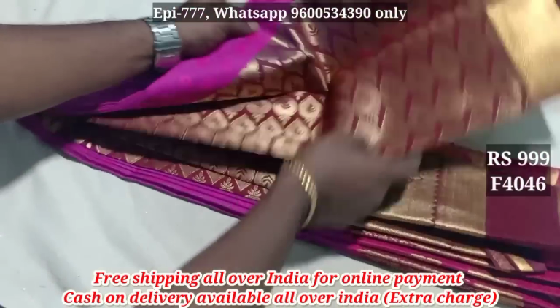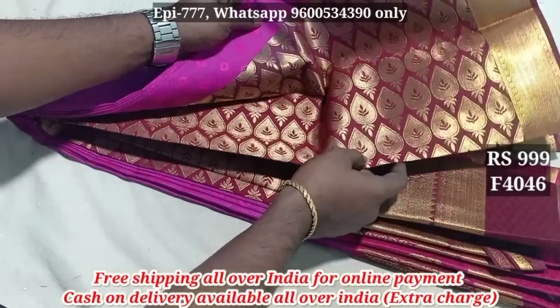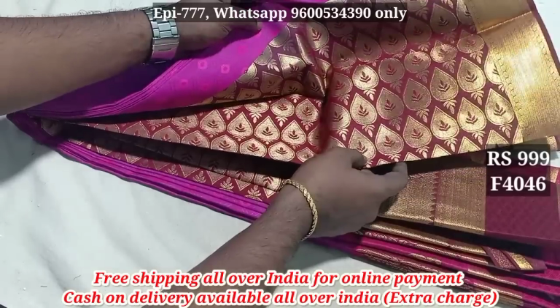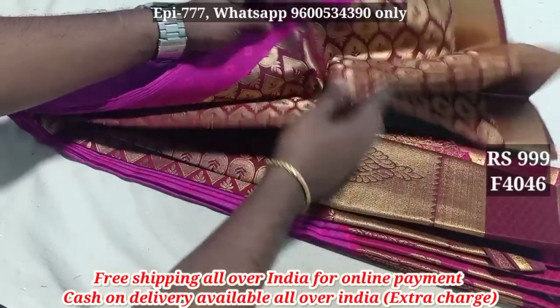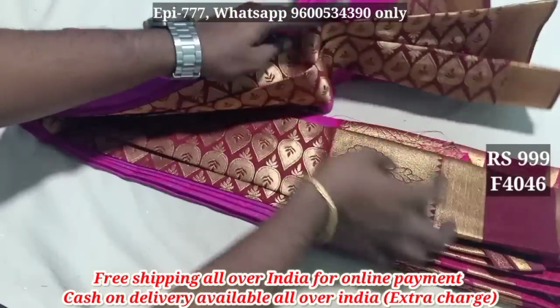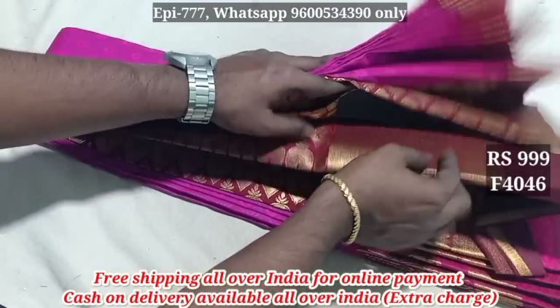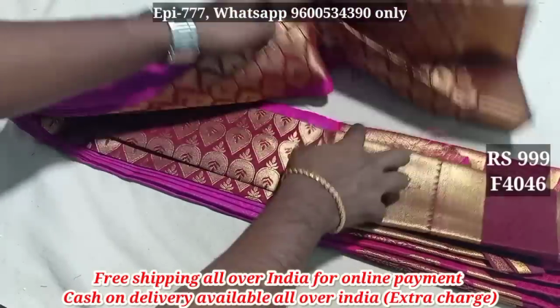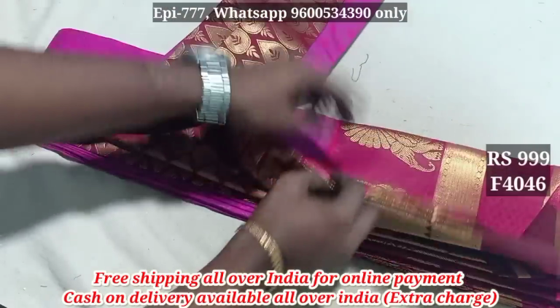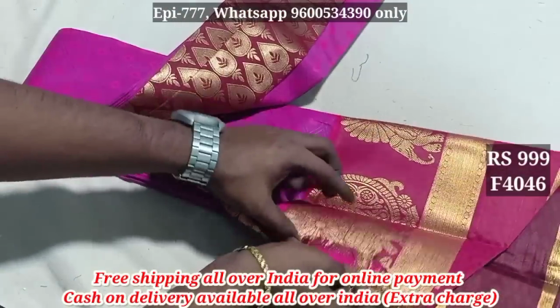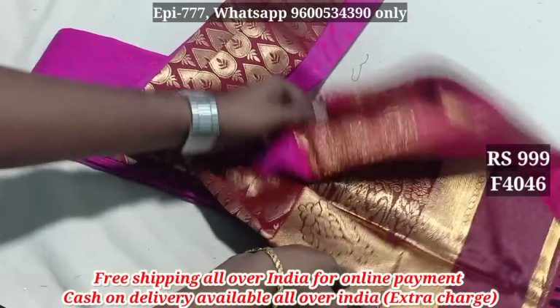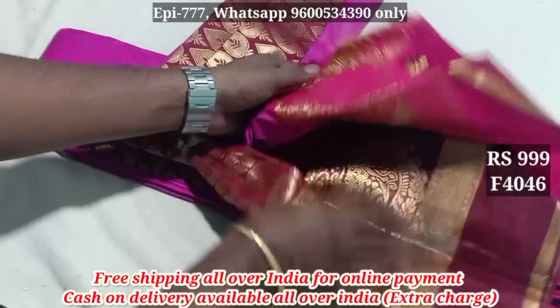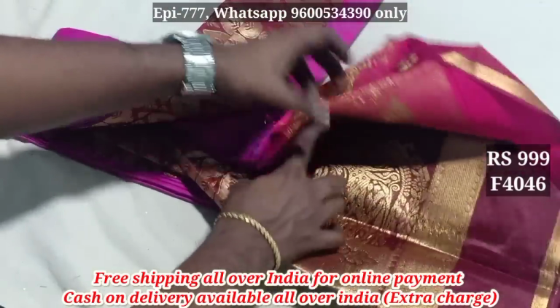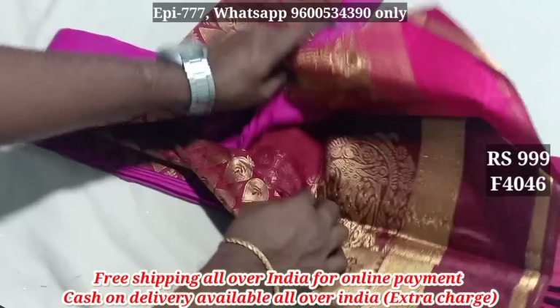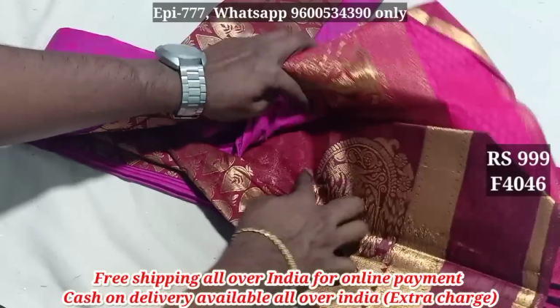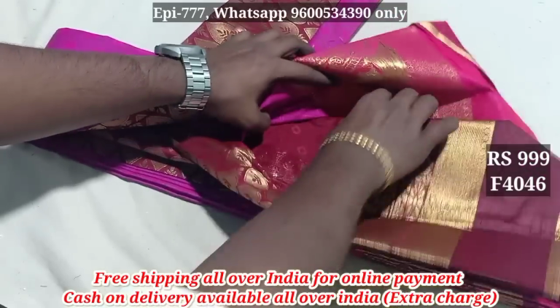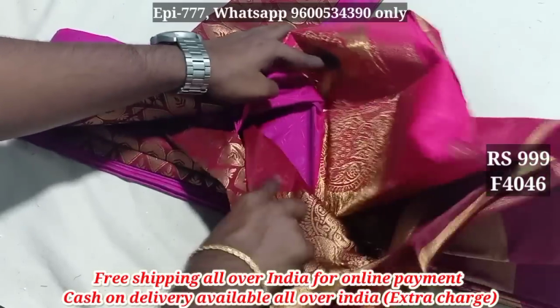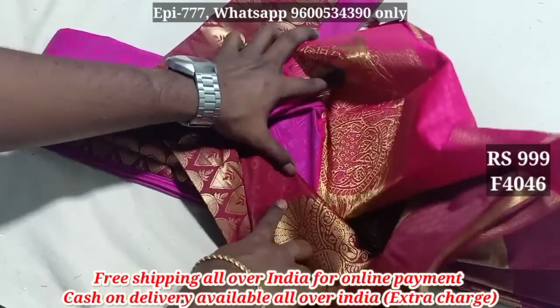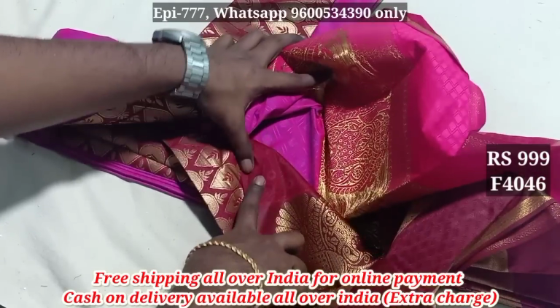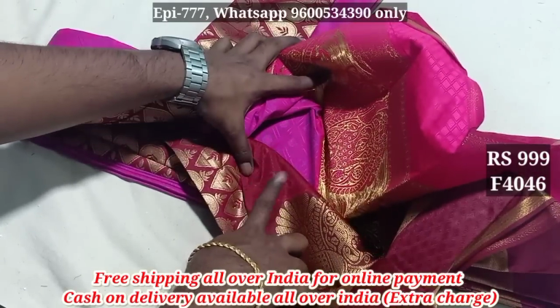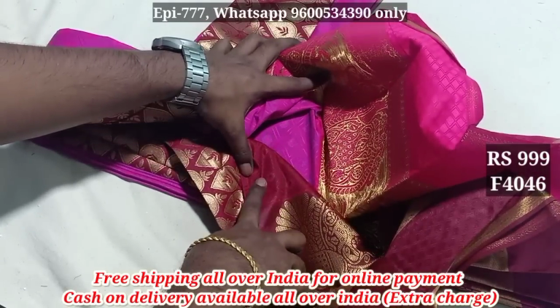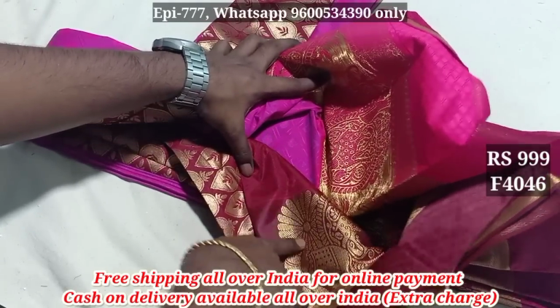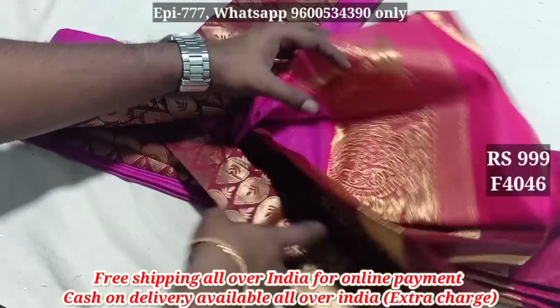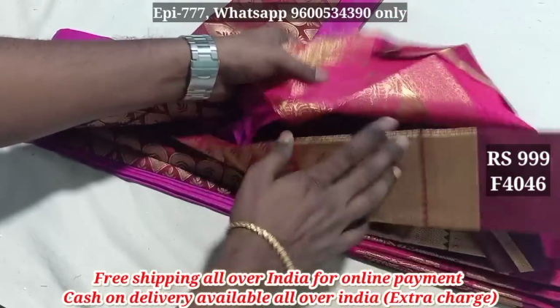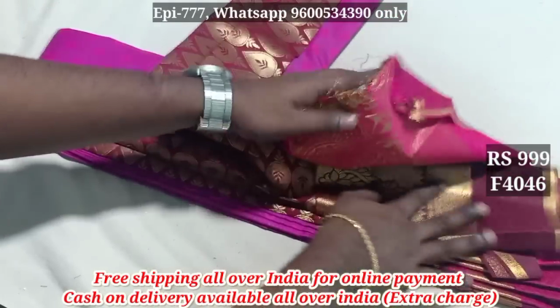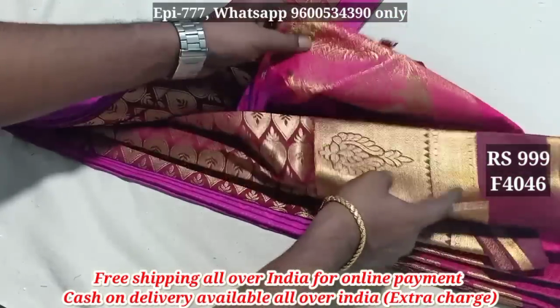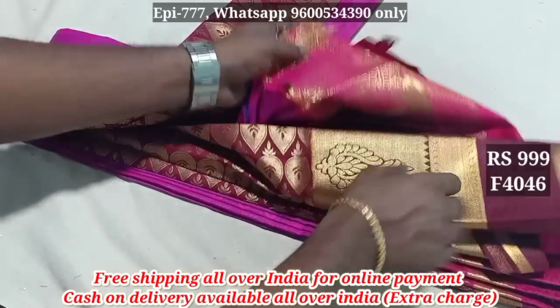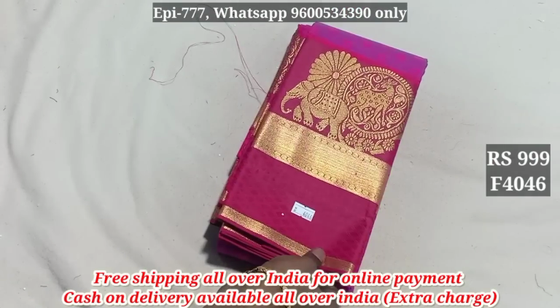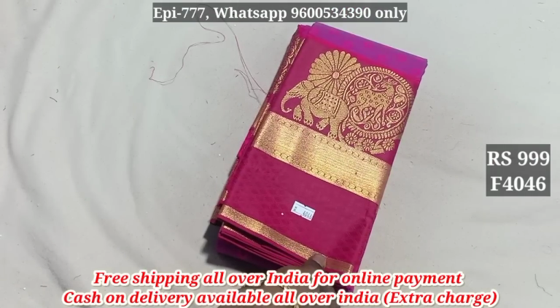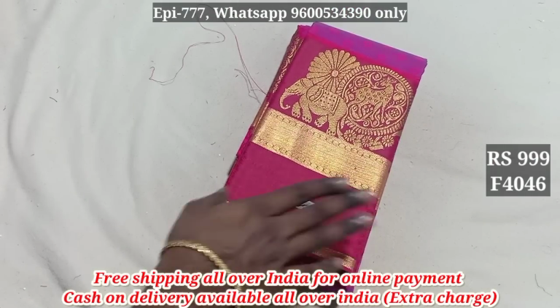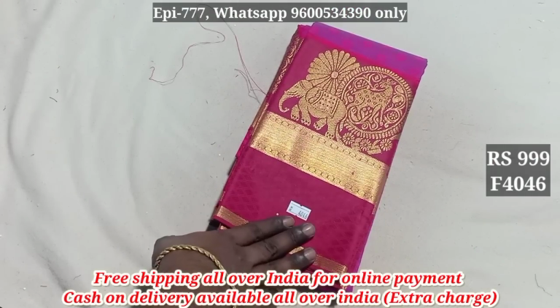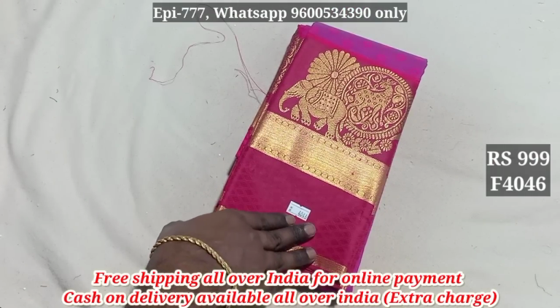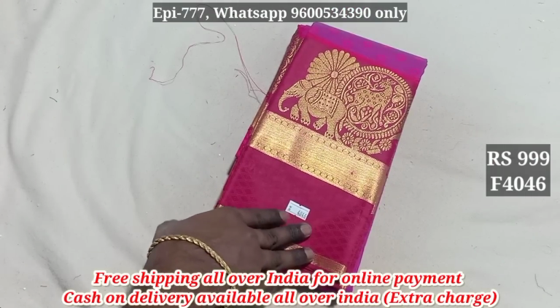Item 4046 has a brand, a contrast color, and a blouse. The price is 999.